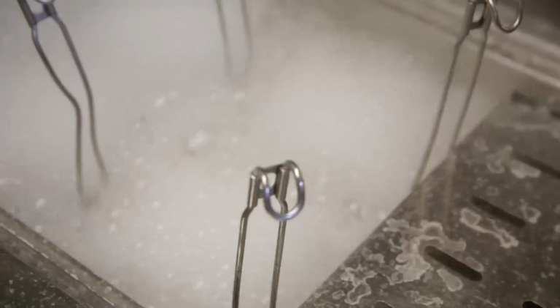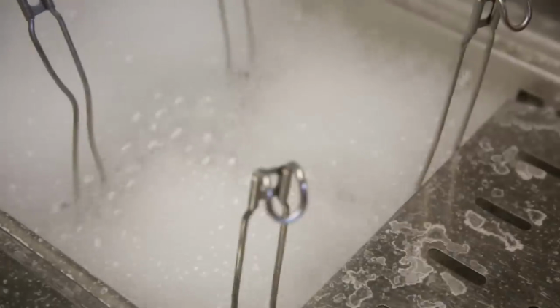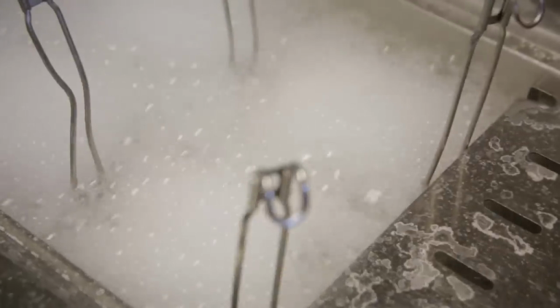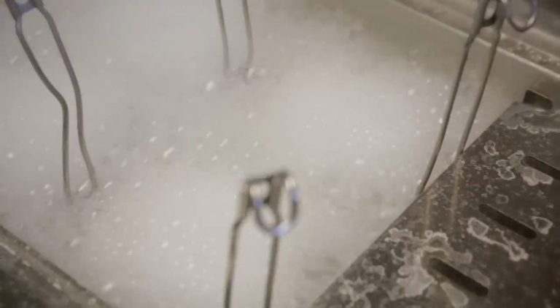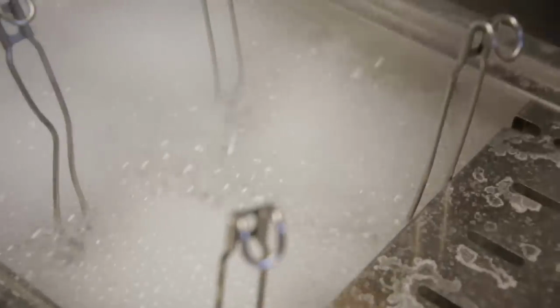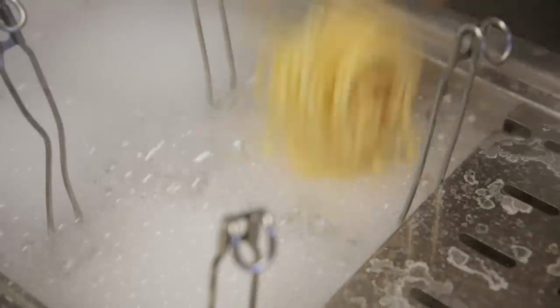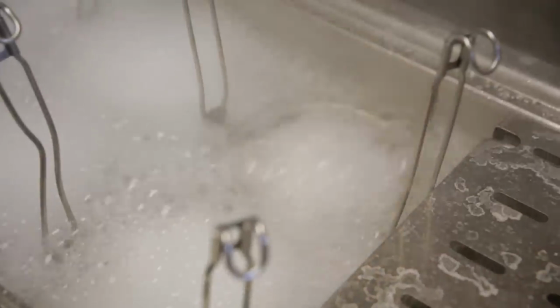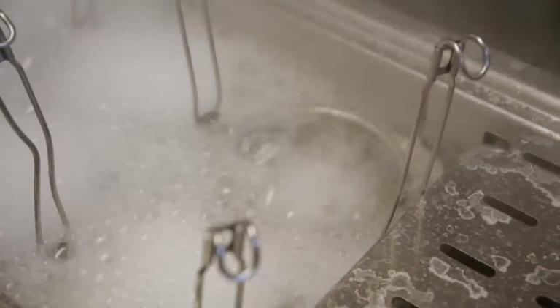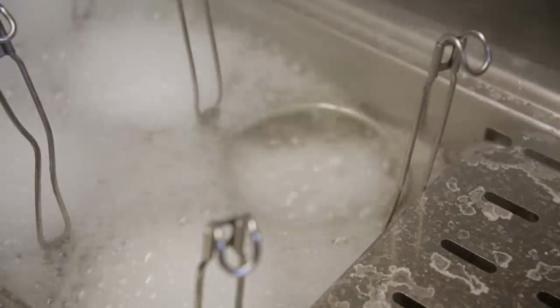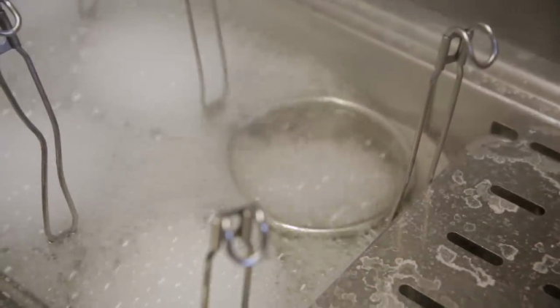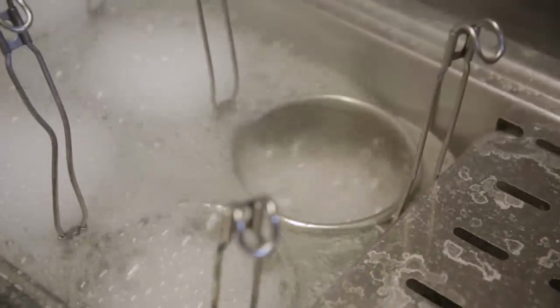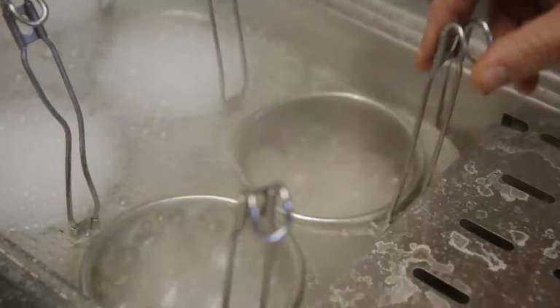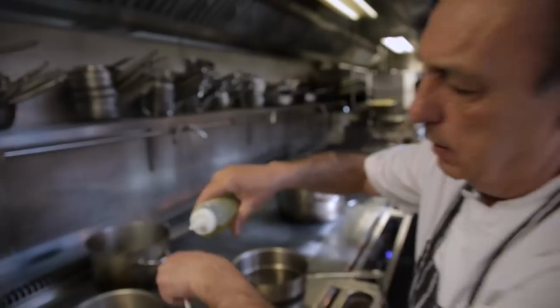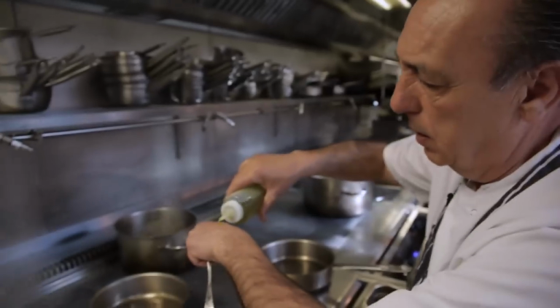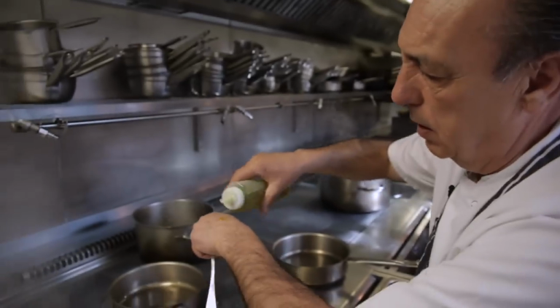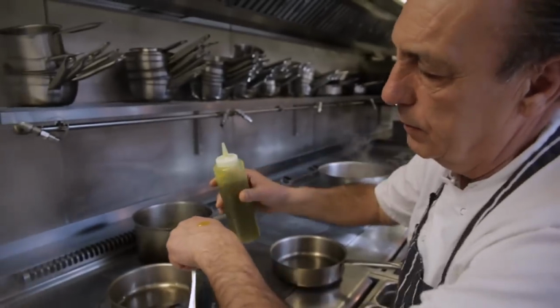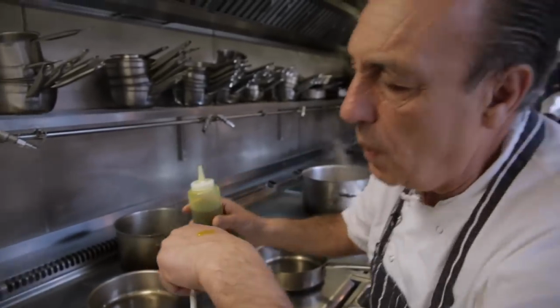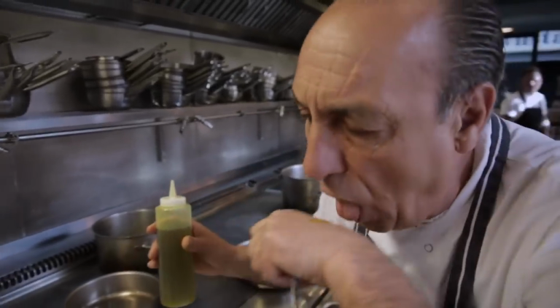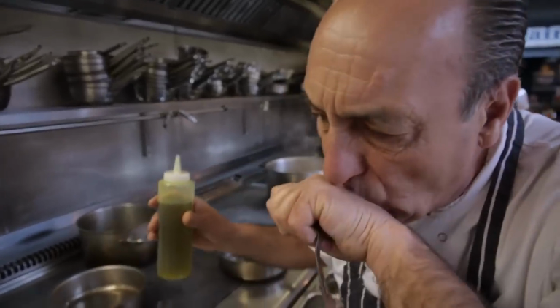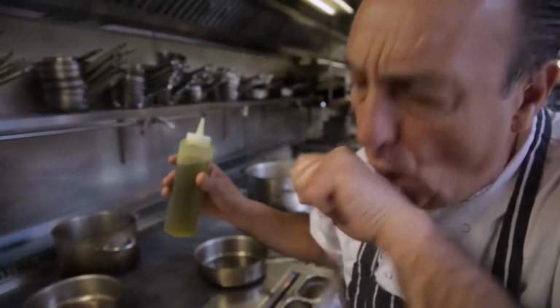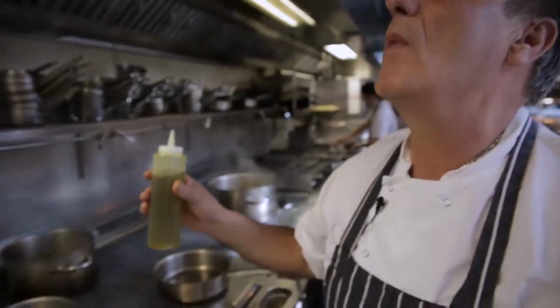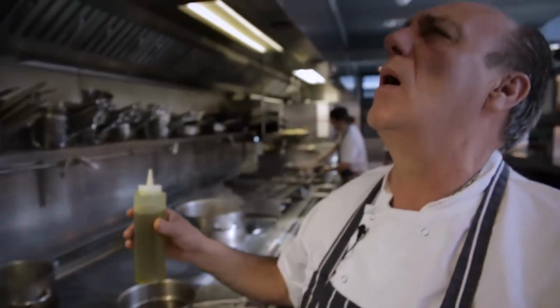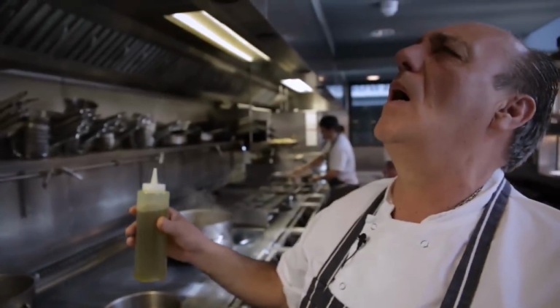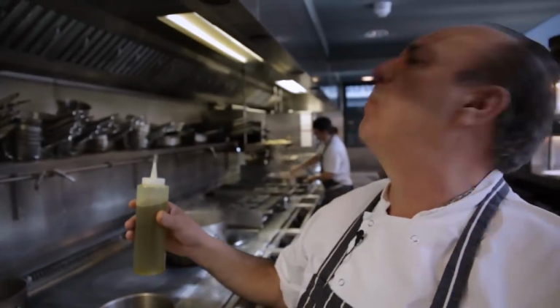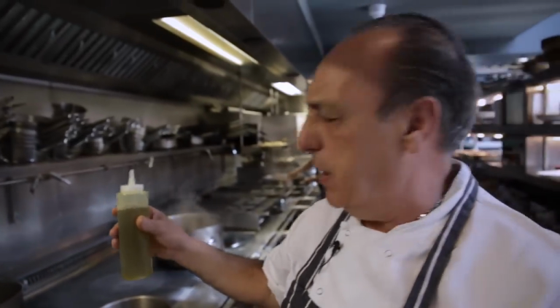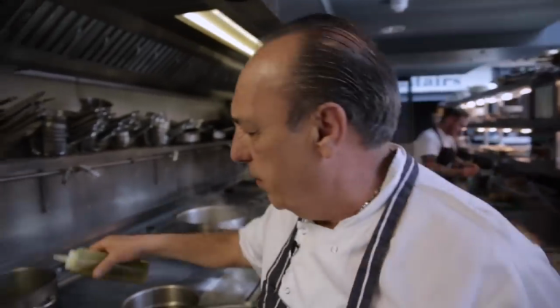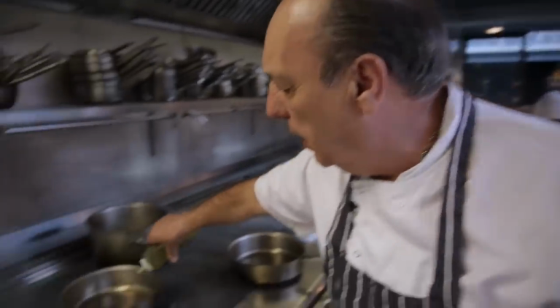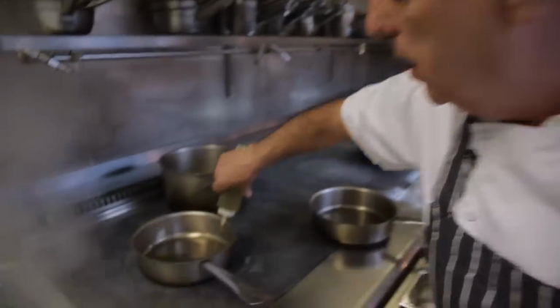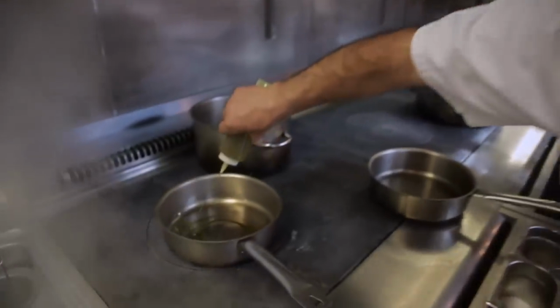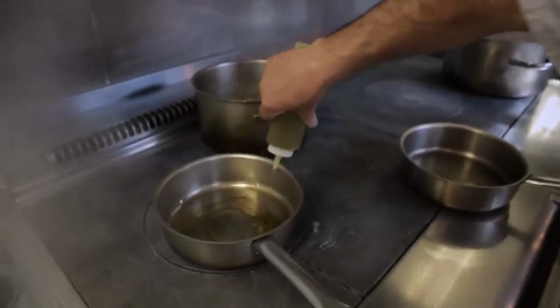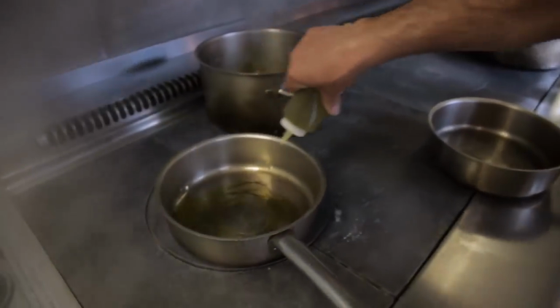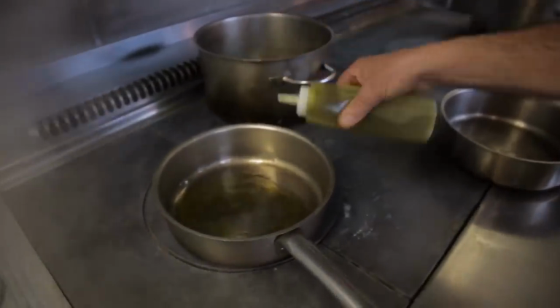This boiling water — you have to have boiling water. Extra virgin olive oil. Oh, bless this olive oil. Straight inside the pan.